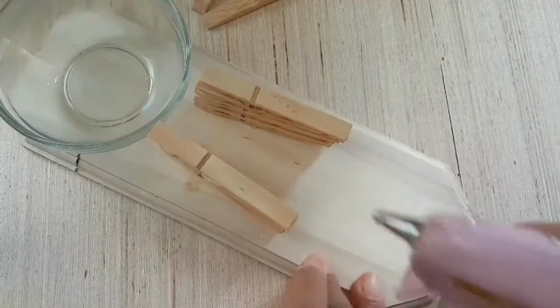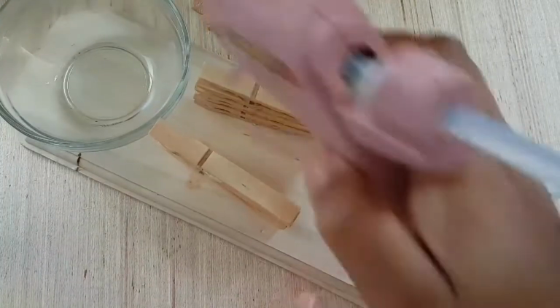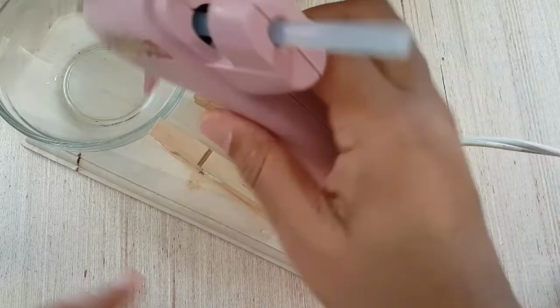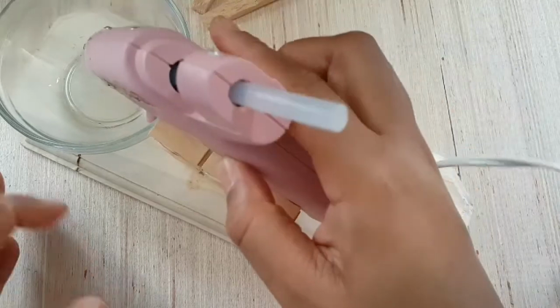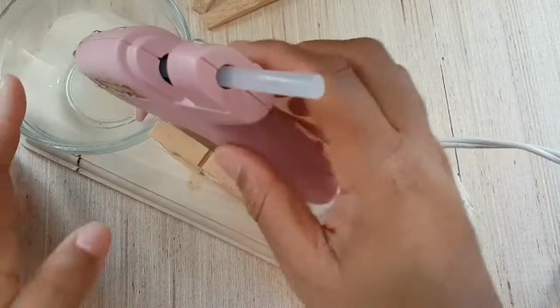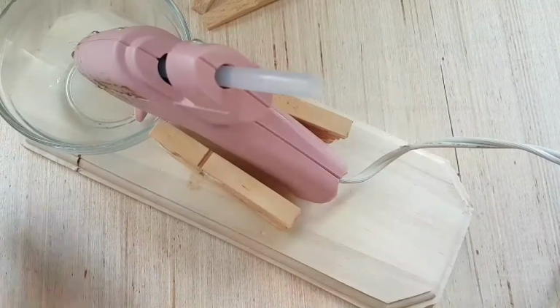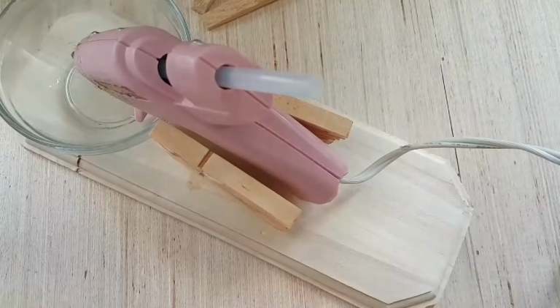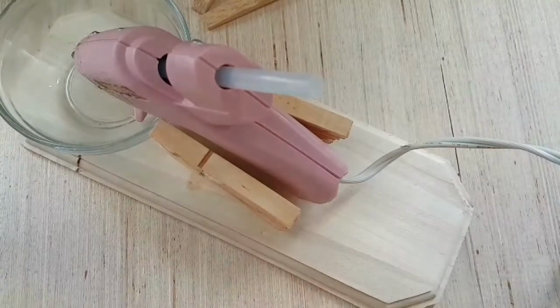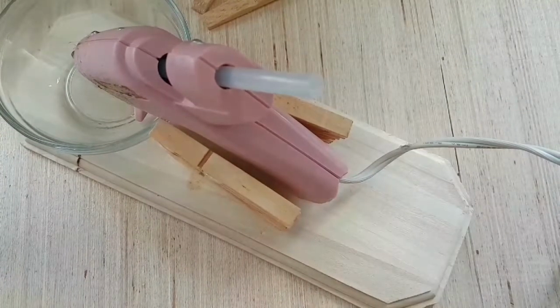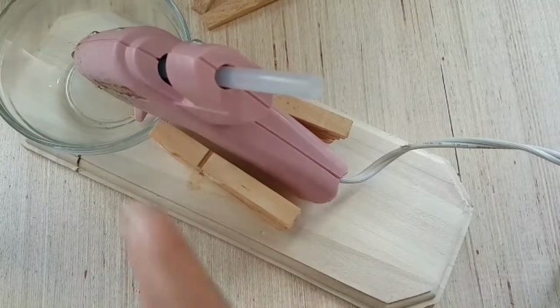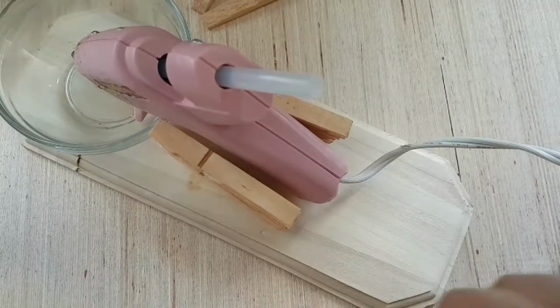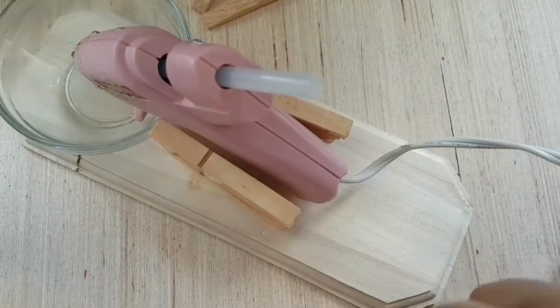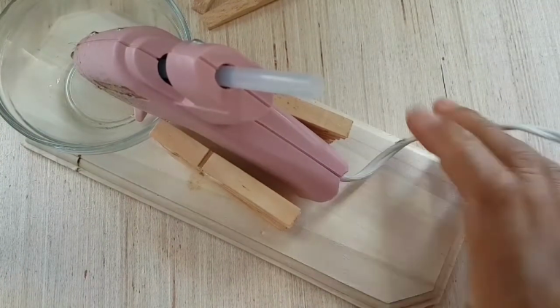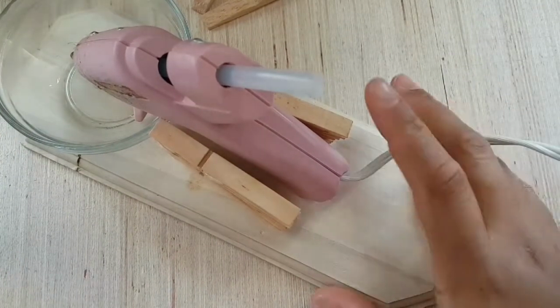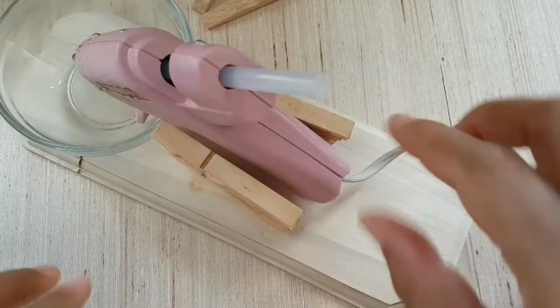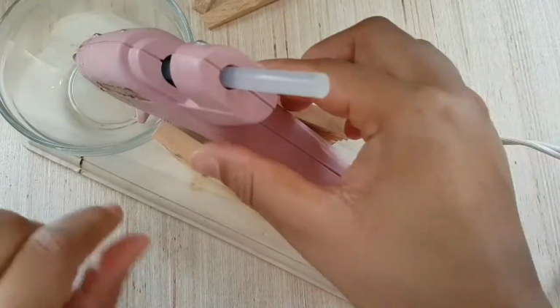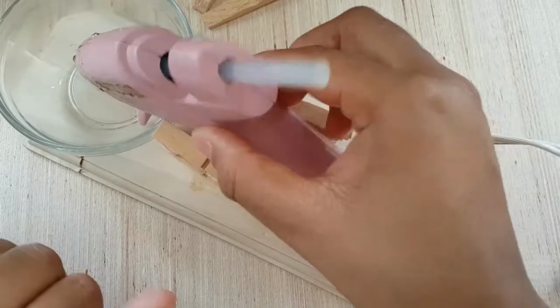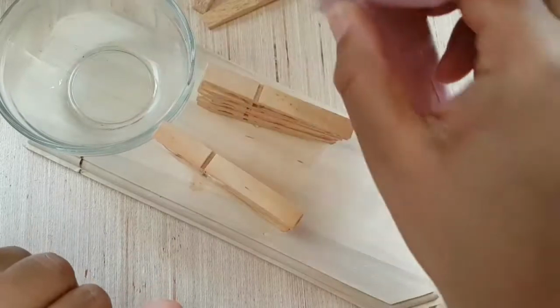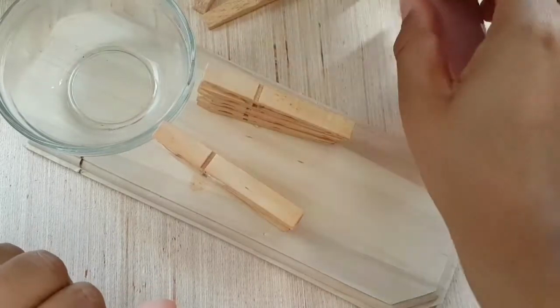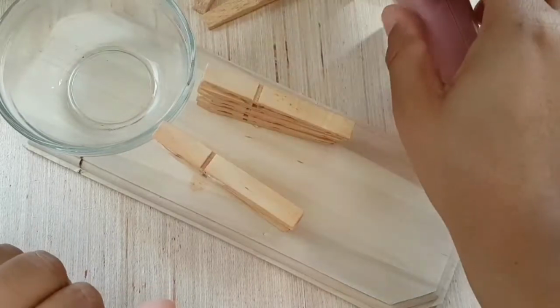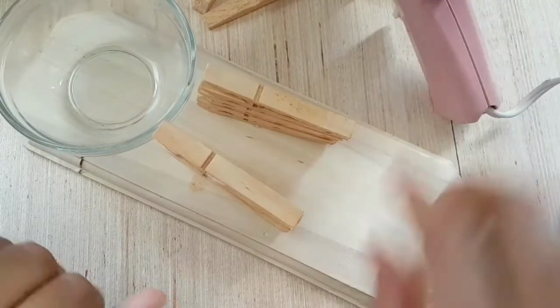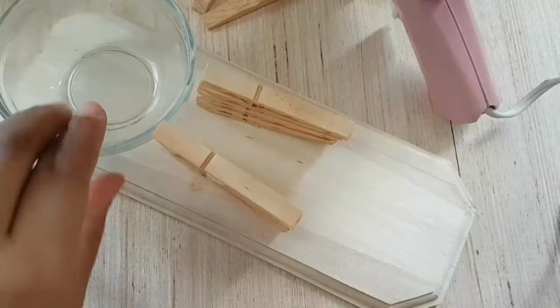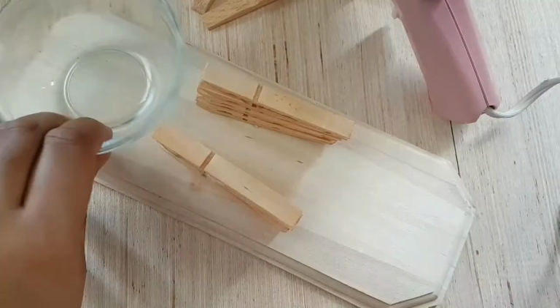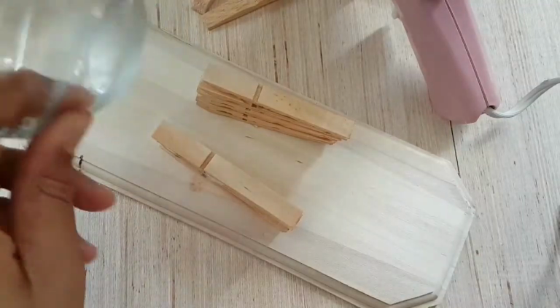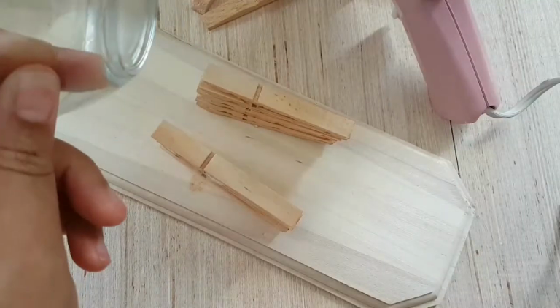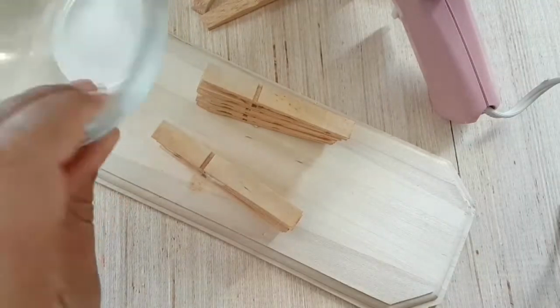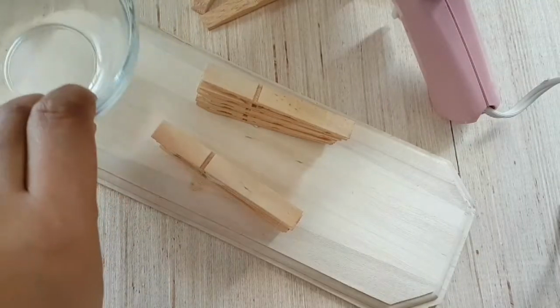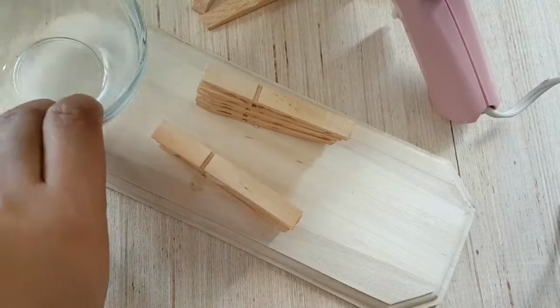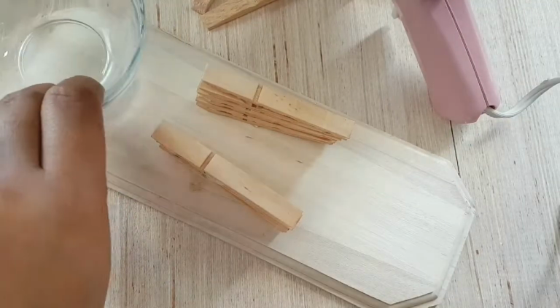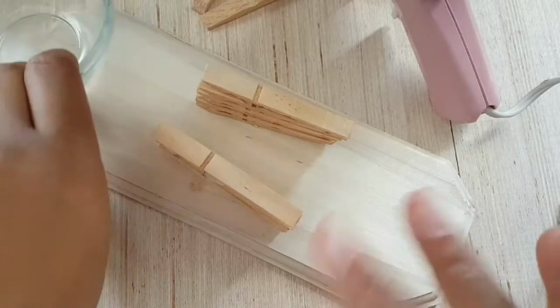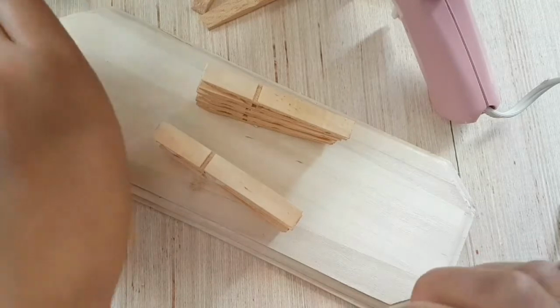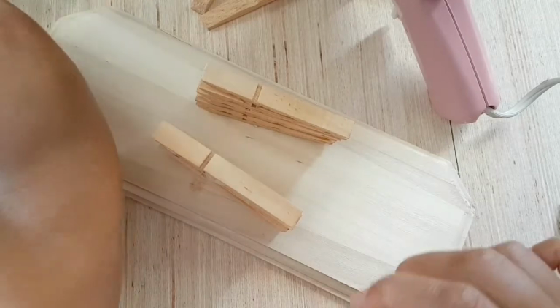And then you have your stand. Now we're going to put some e6000 on the bottom of this after we paint it.